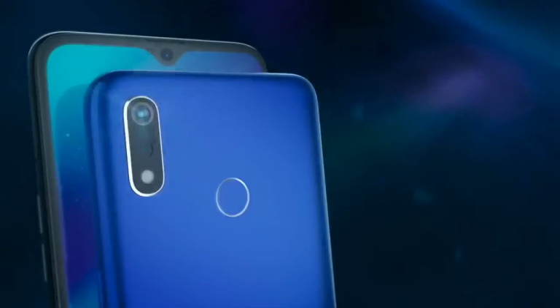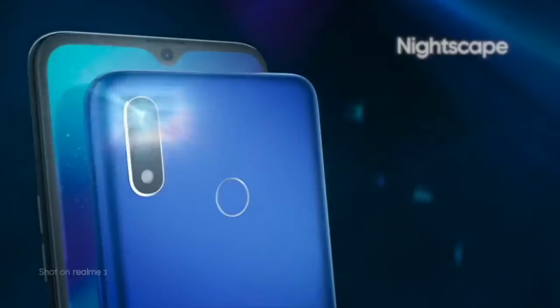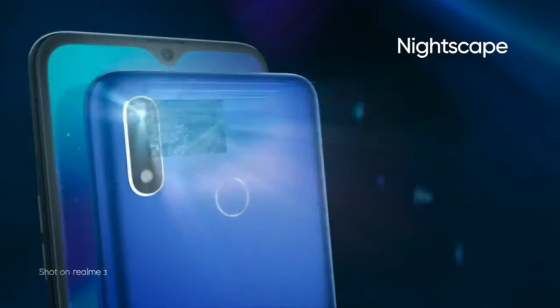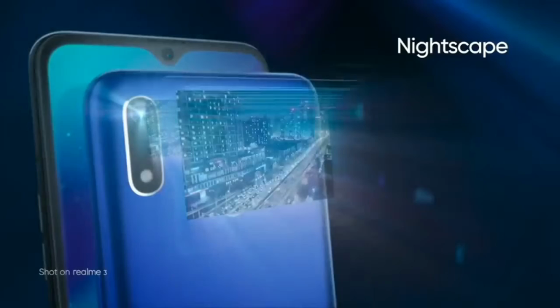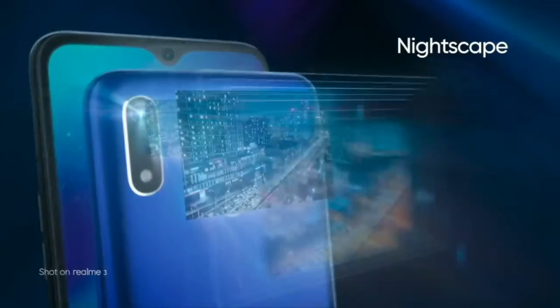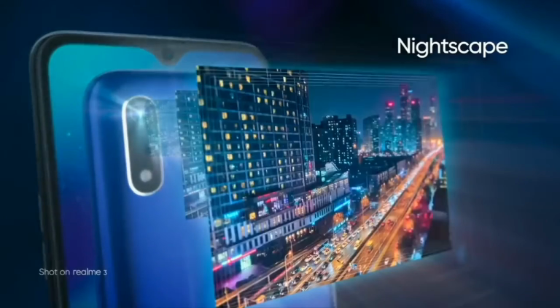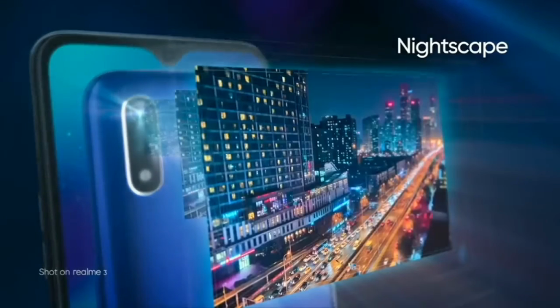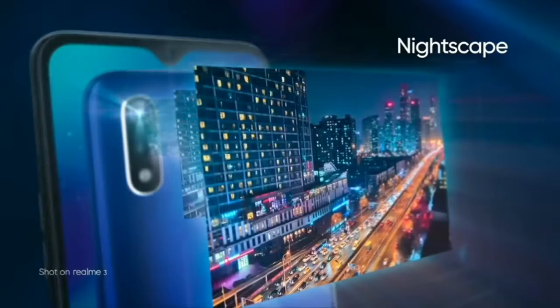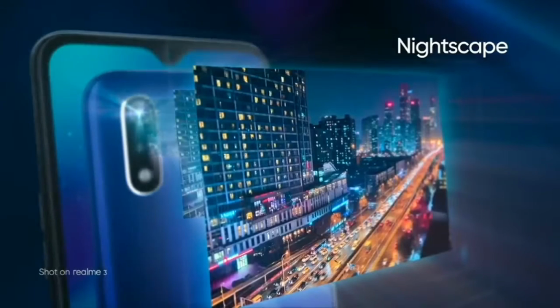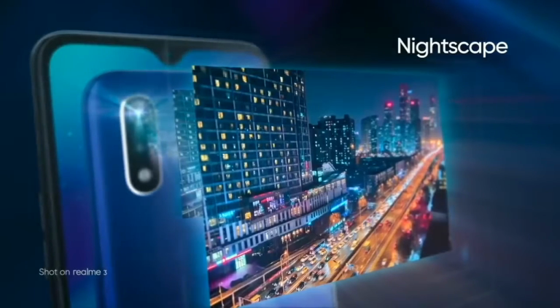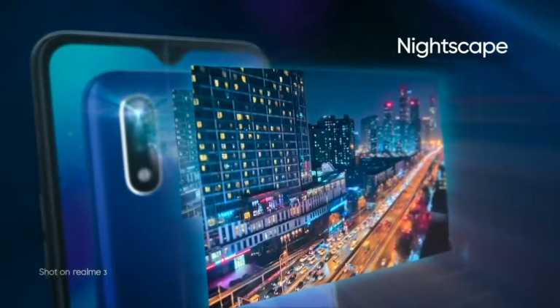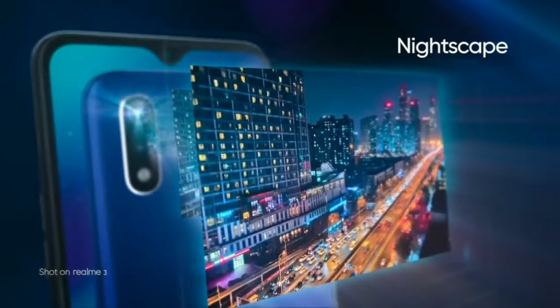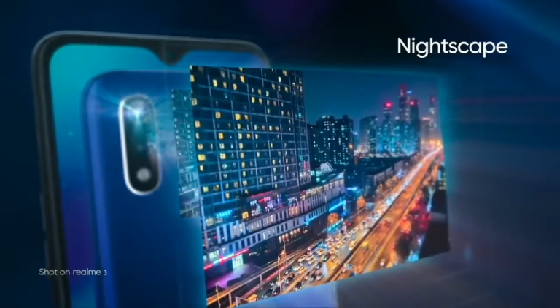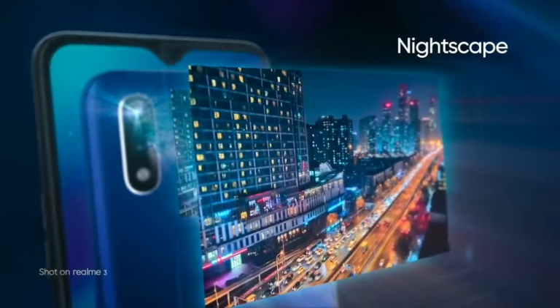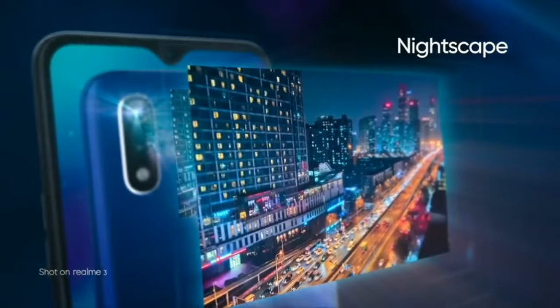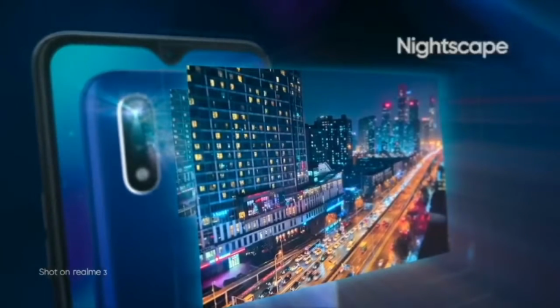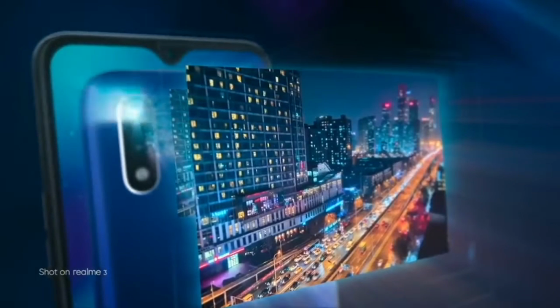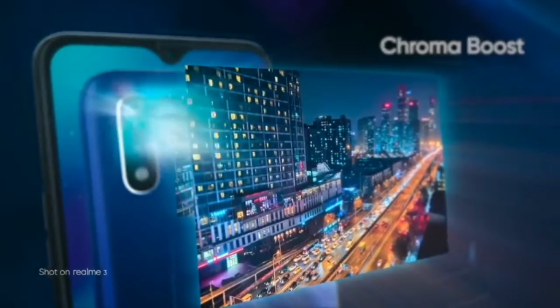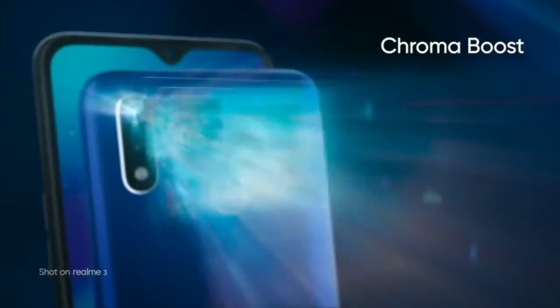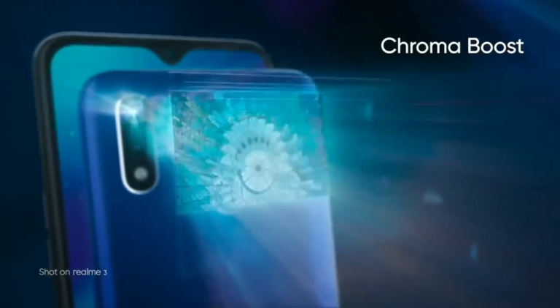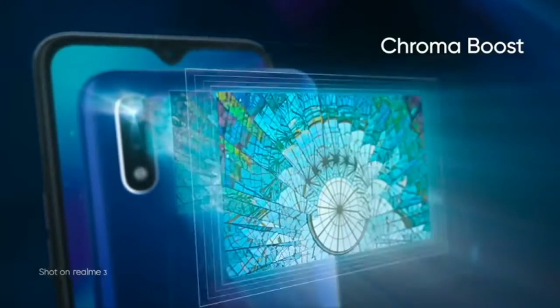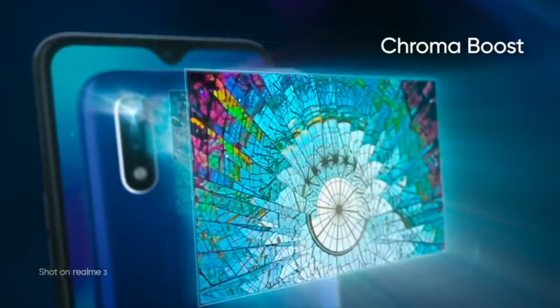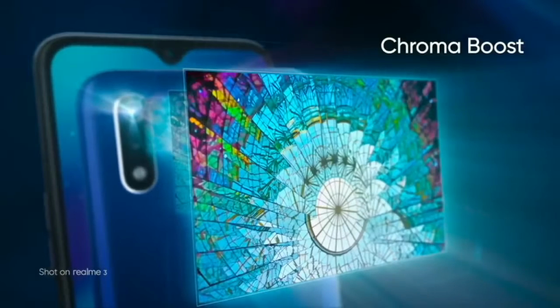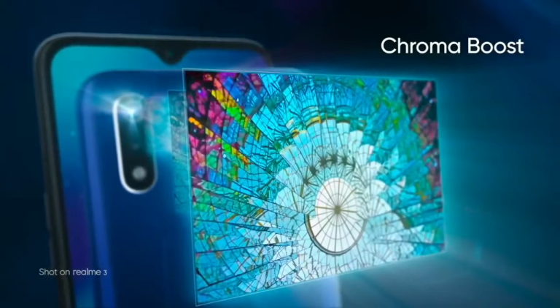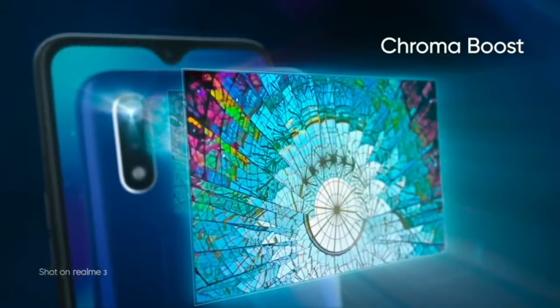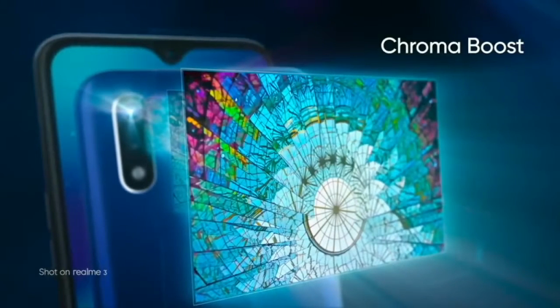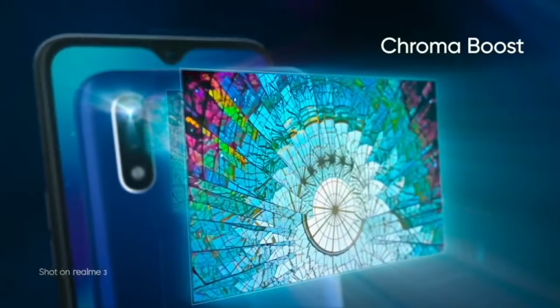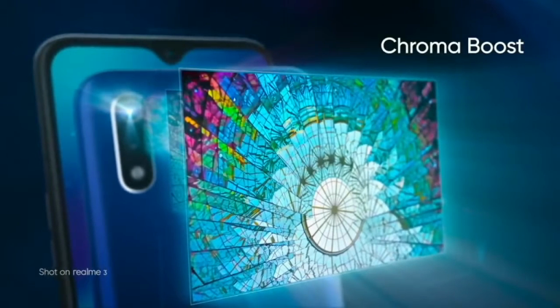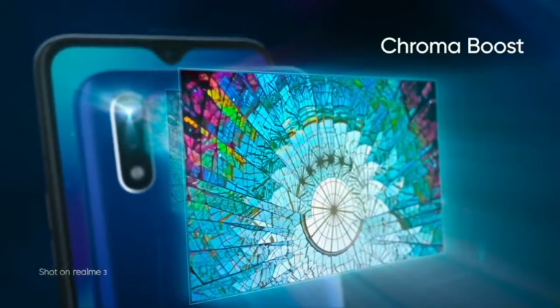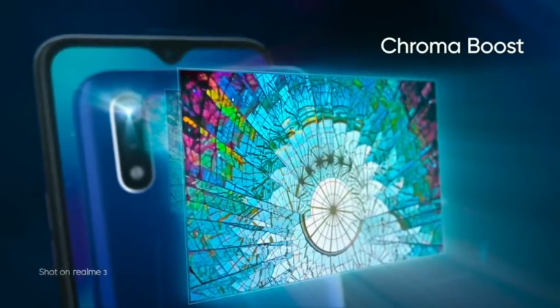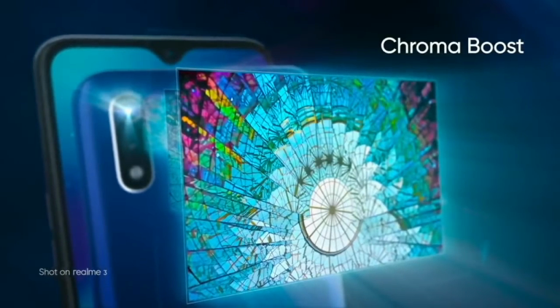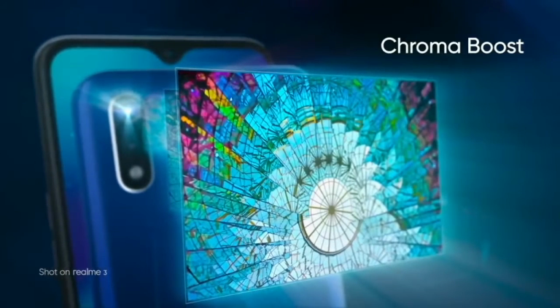We have a Nightscape feature and a Chroma Boost feature. This camera is very nice.